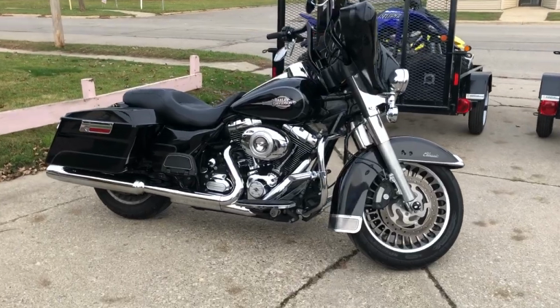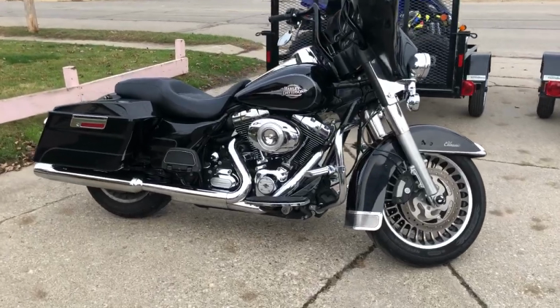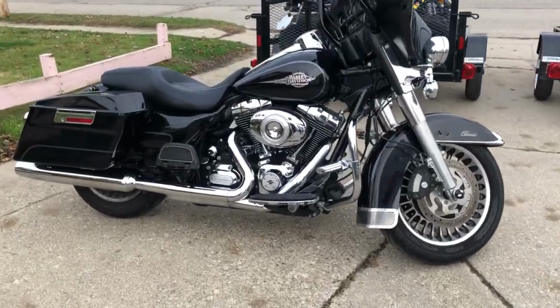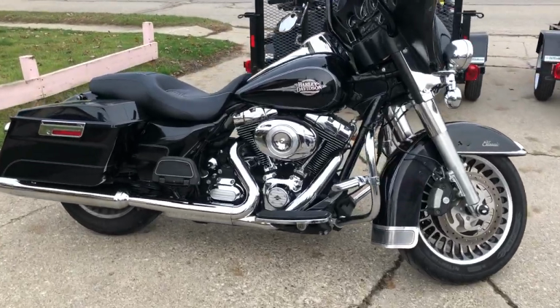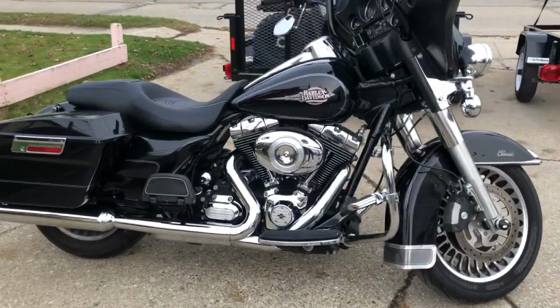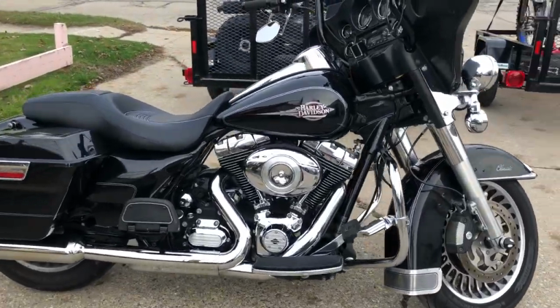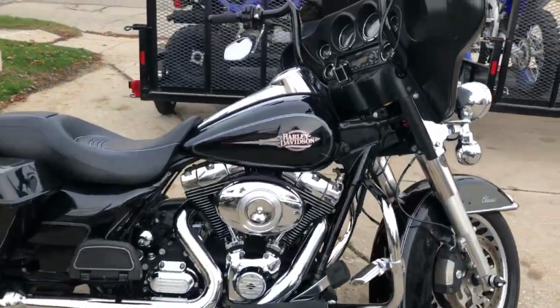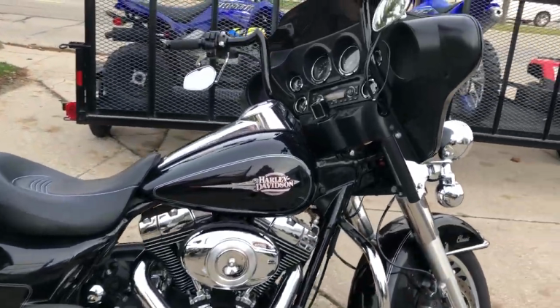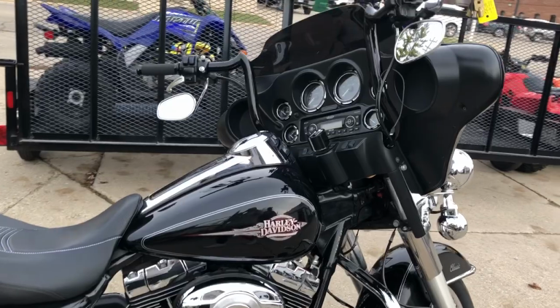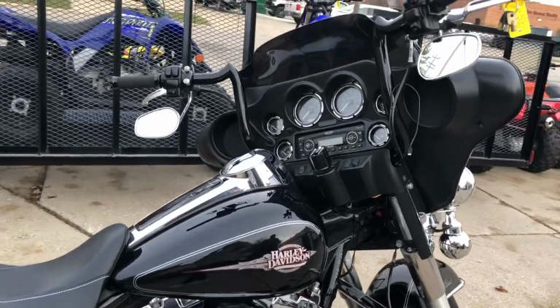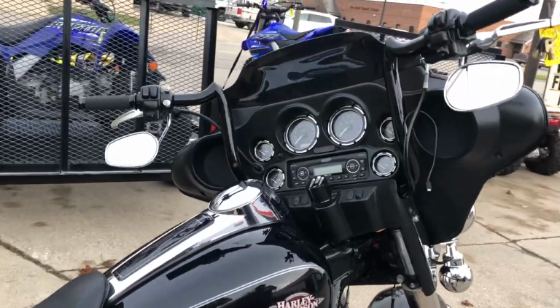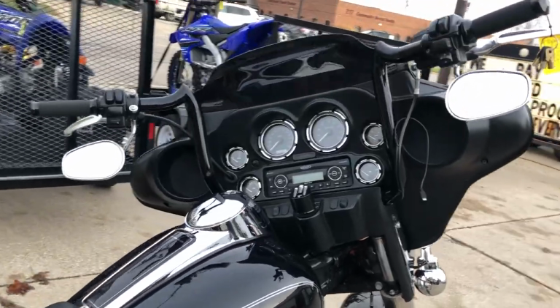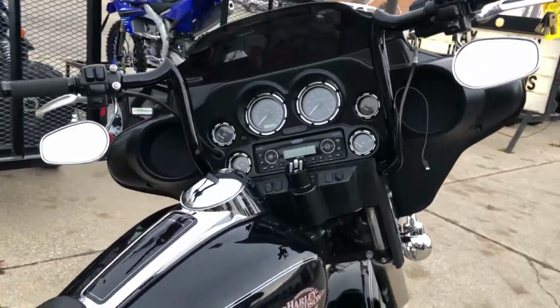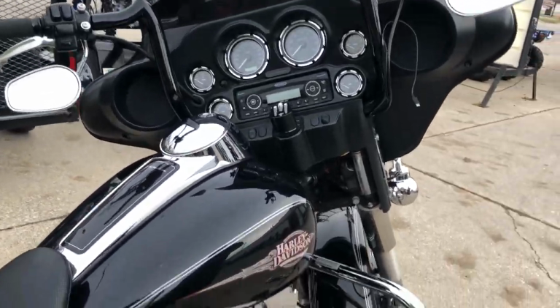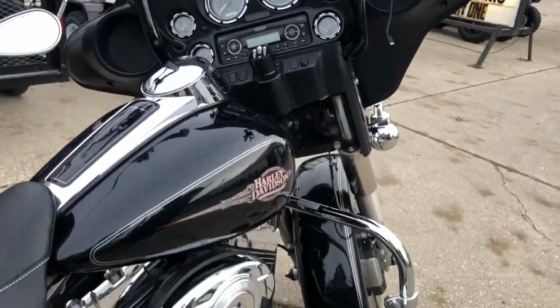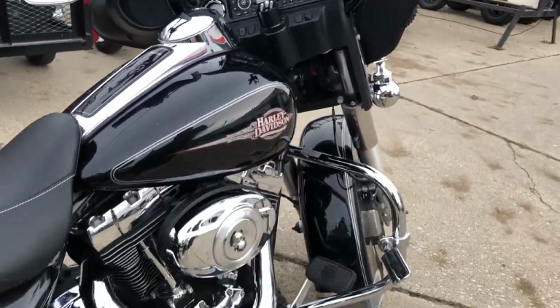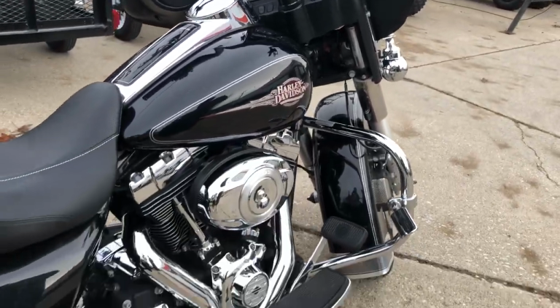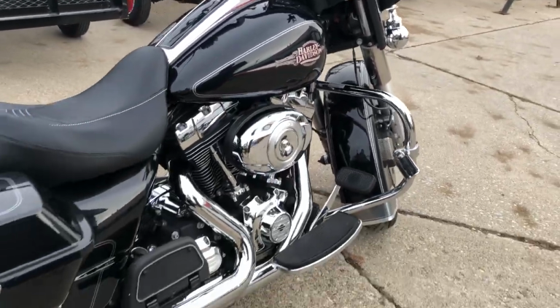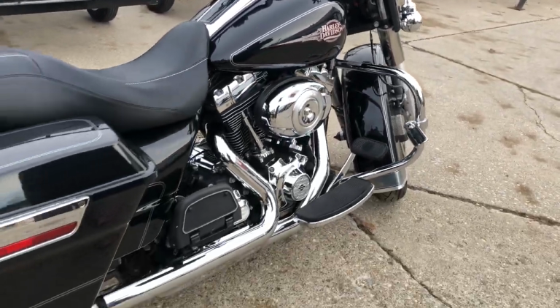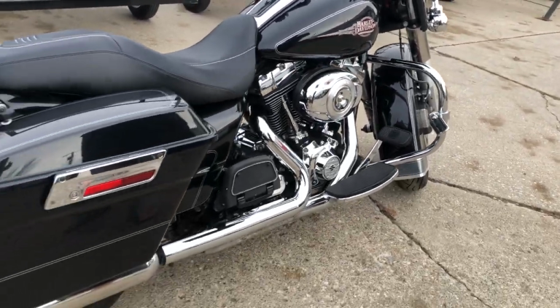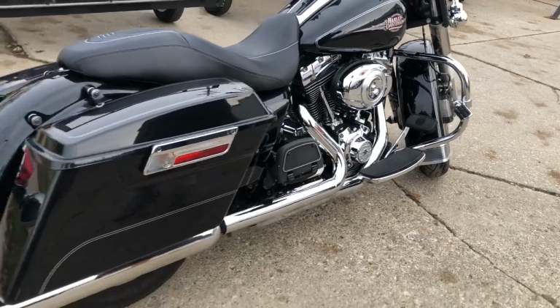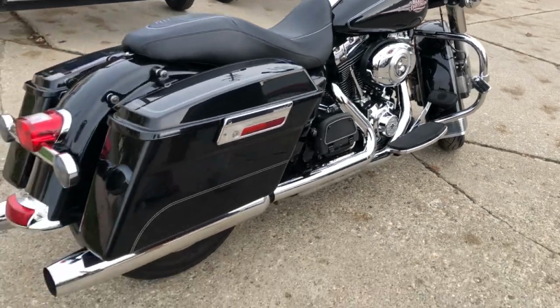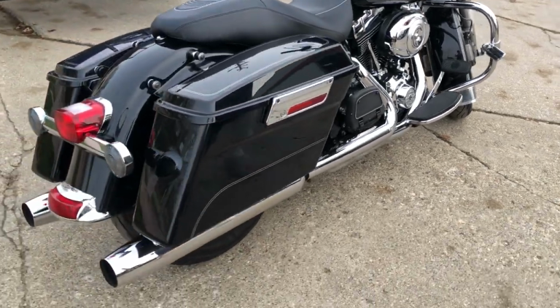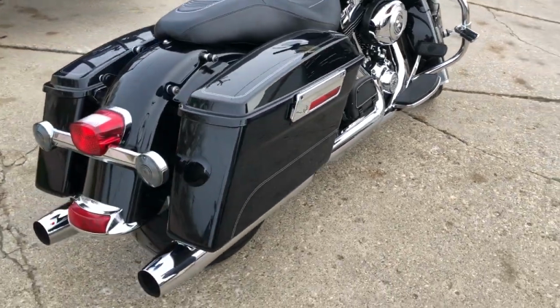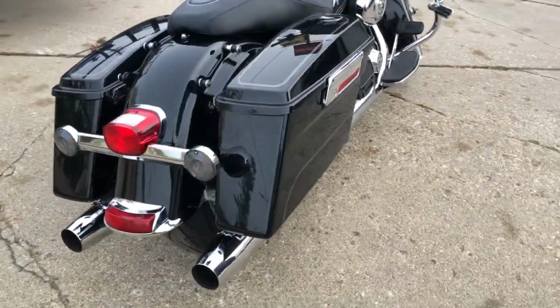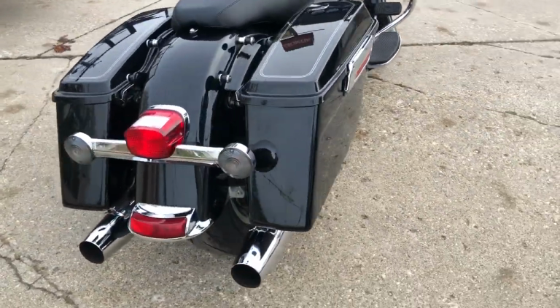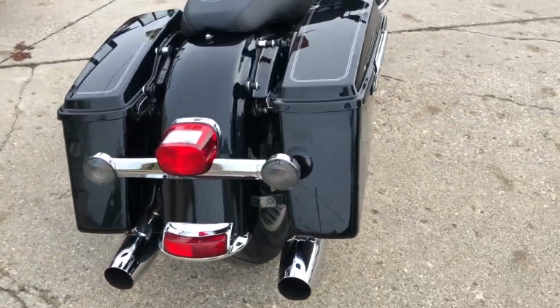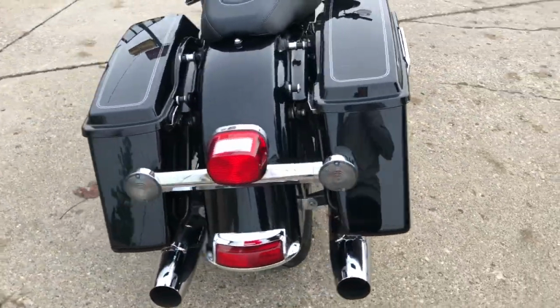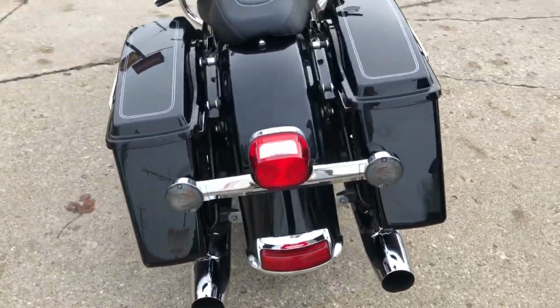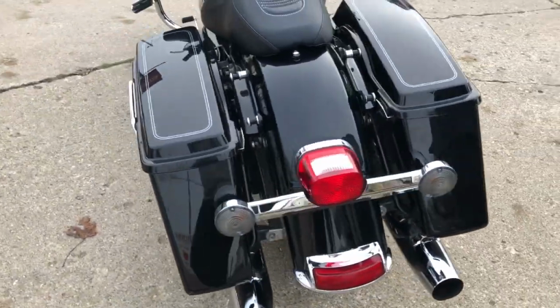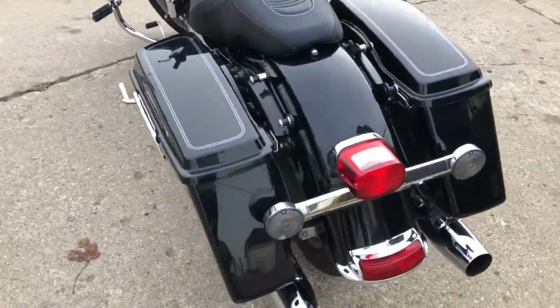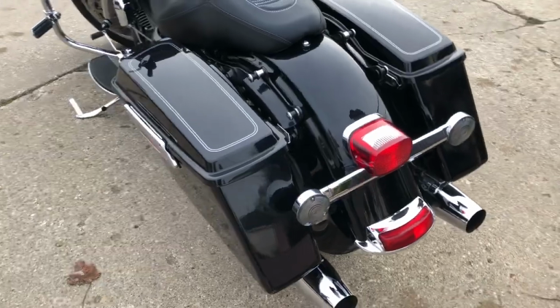Hey guys, ApprovalPowersports.com here doing some videos on some bikes that just came in. Check it out — over 350 pre-owned Harleys in the dealership ready to go. This one's a 2013 Electra Glide for sale, super clean, gloss black.